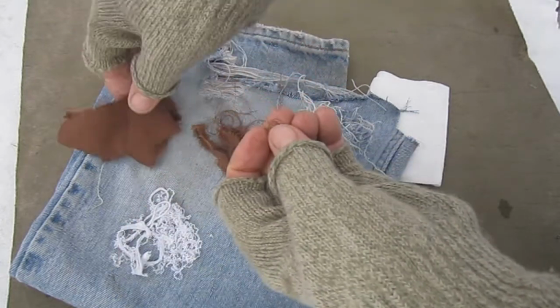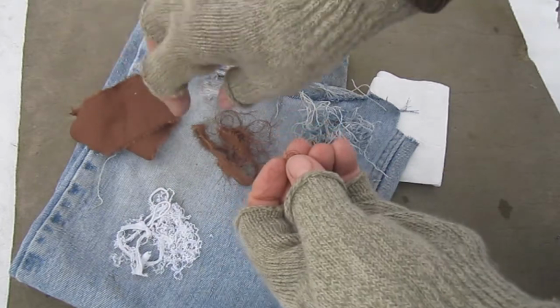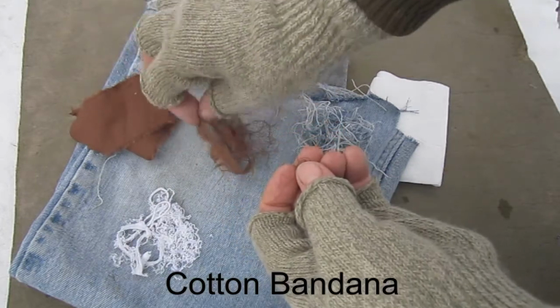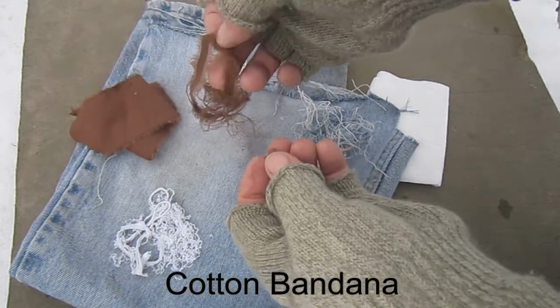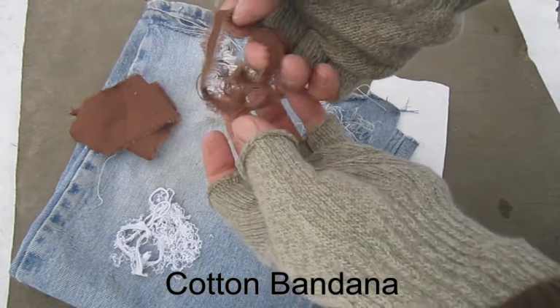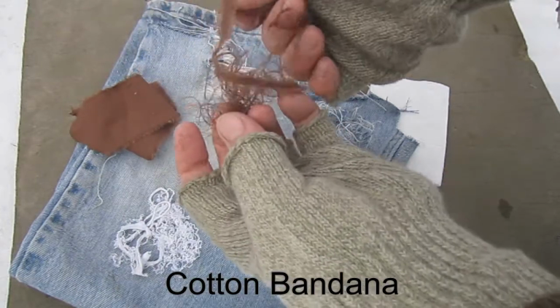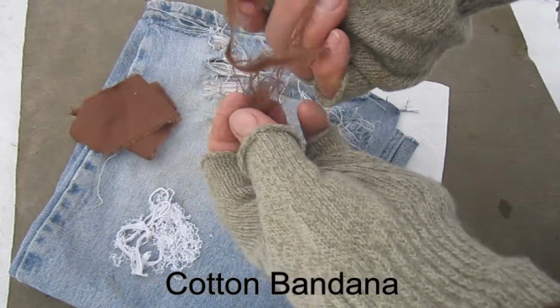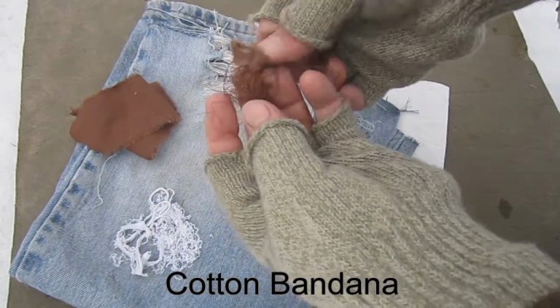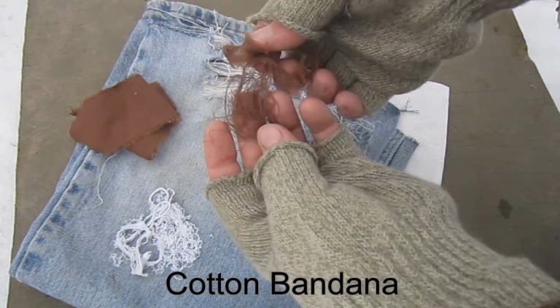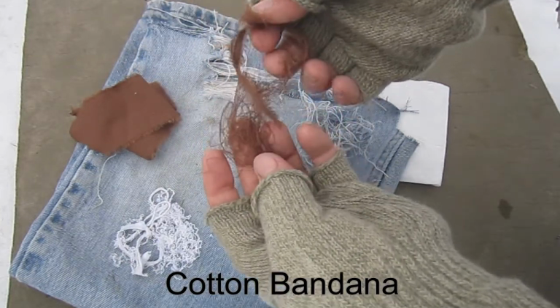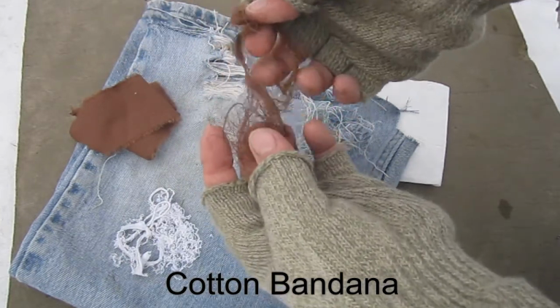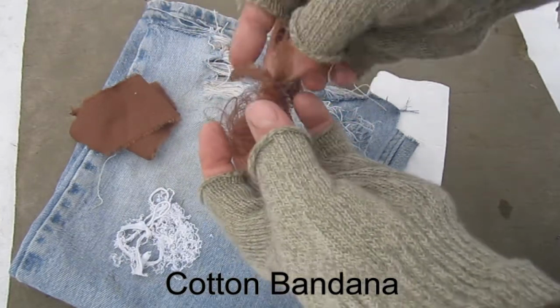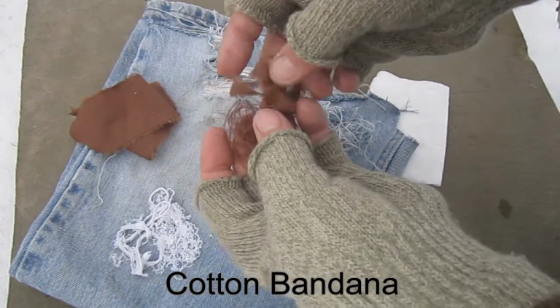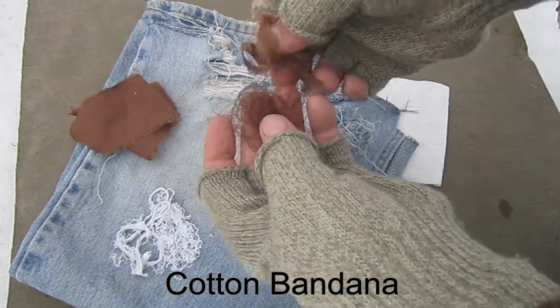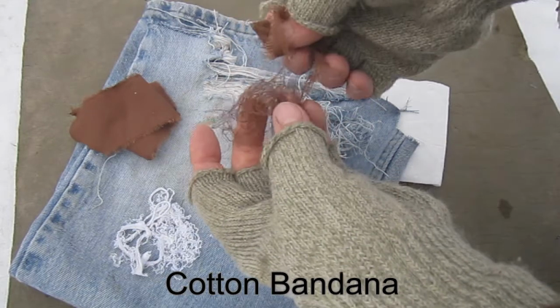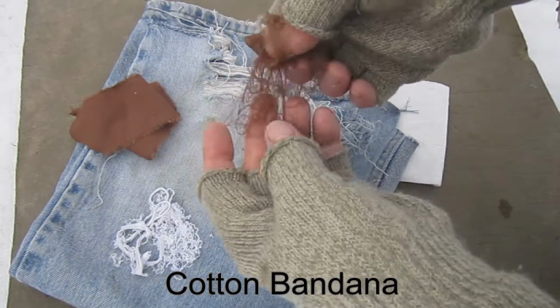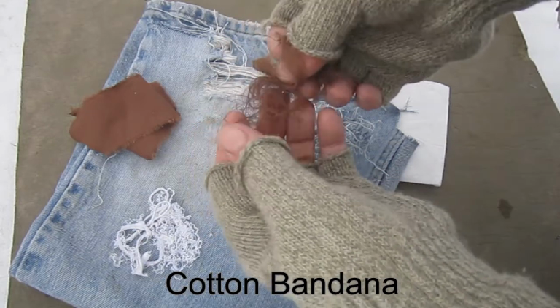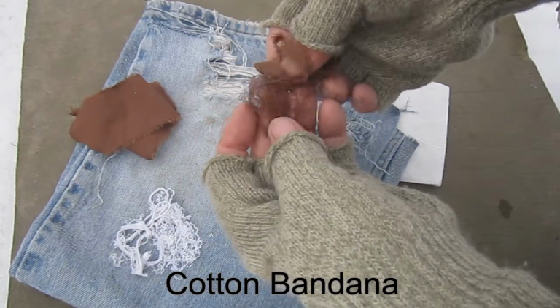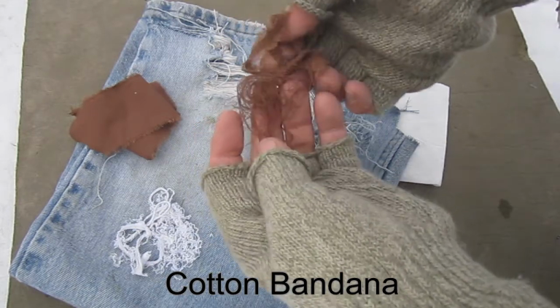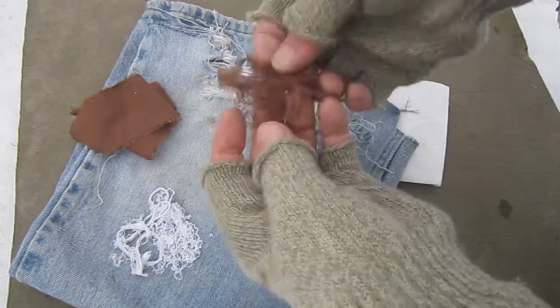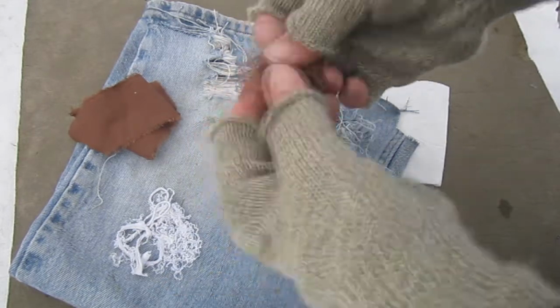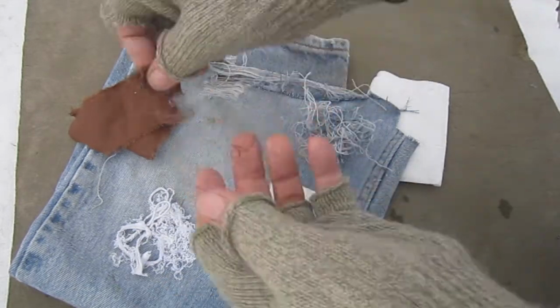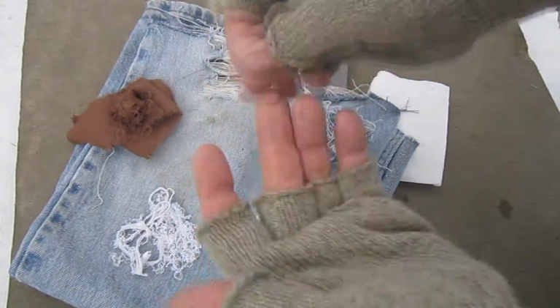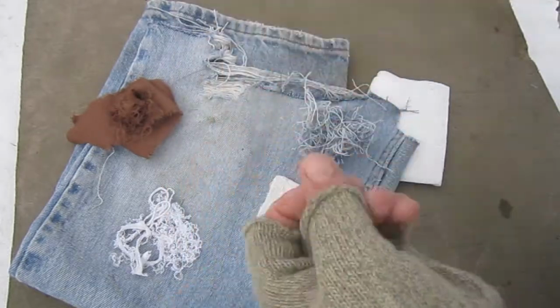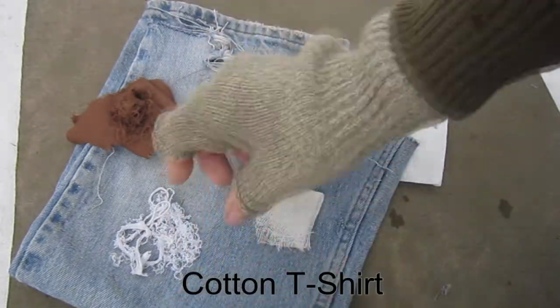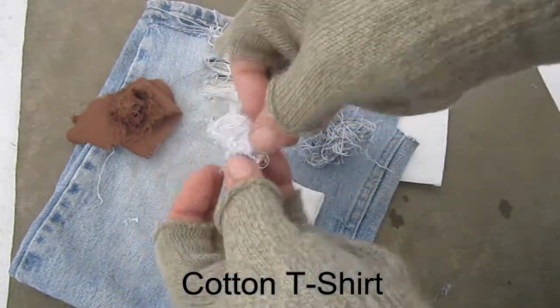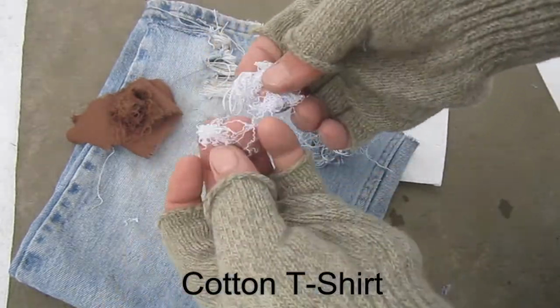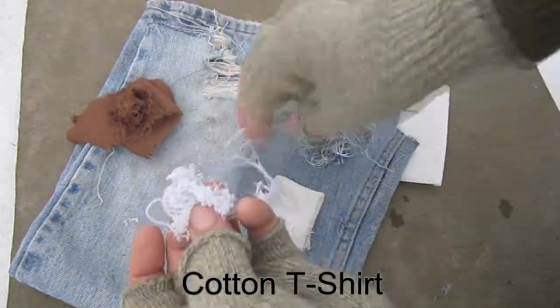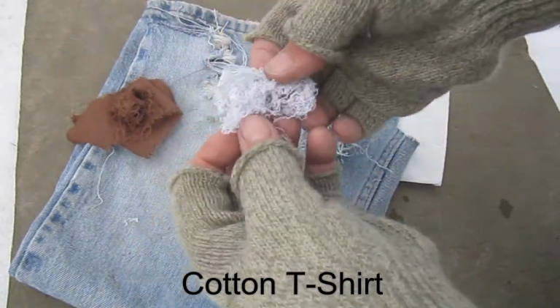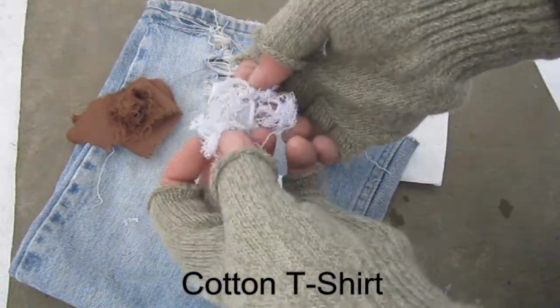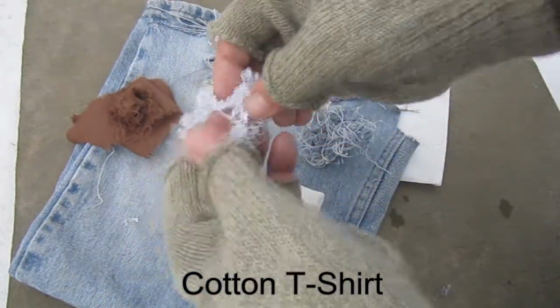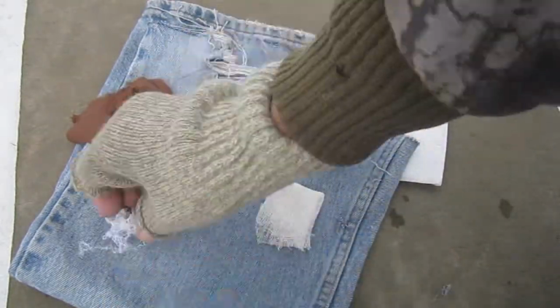The fabrics need to be torn and pulled apart into their individual threads before mixing them with the pine gum. This is really important. The more fibers and the thinner the fibers, the better. It's also essential that the fibers be dry, of course, before mixing them with pine gum.